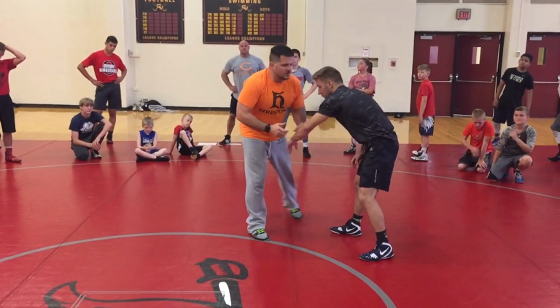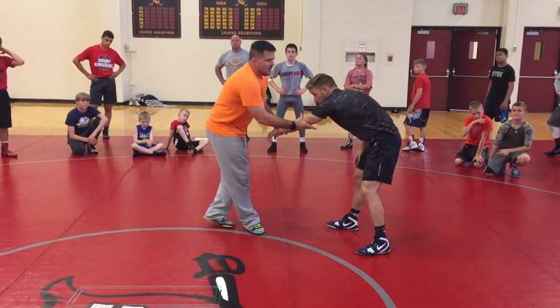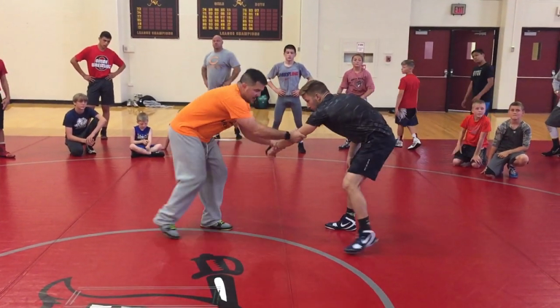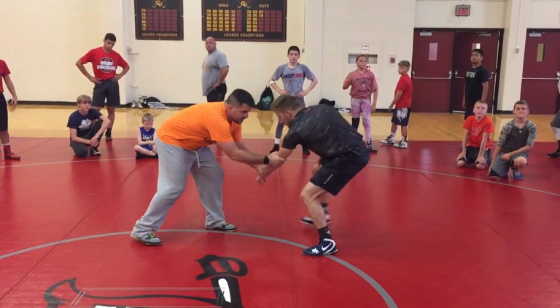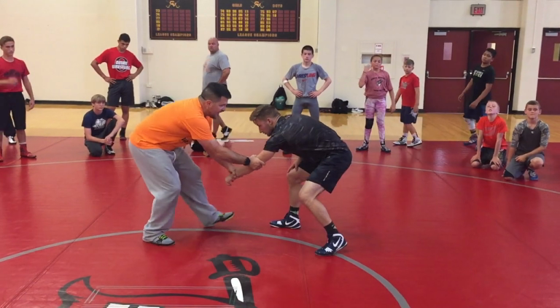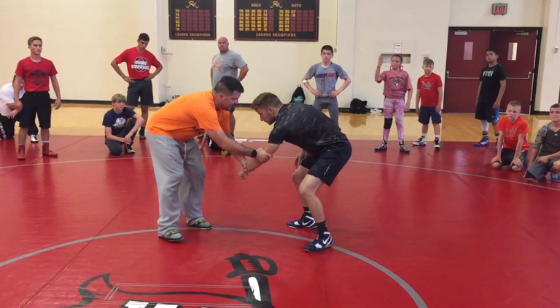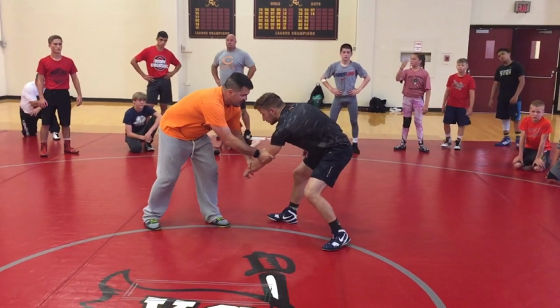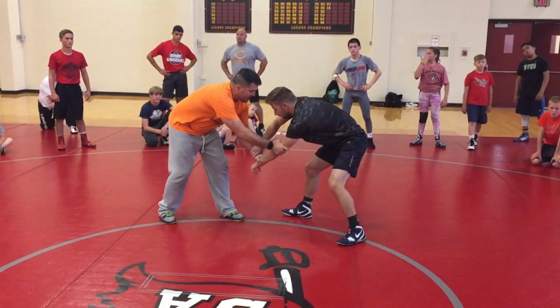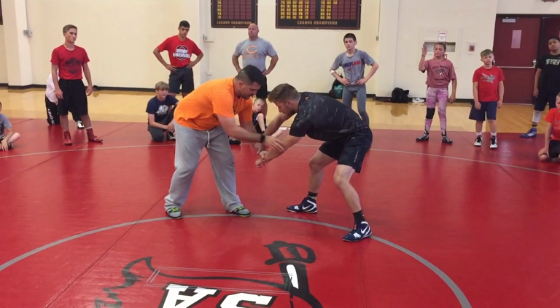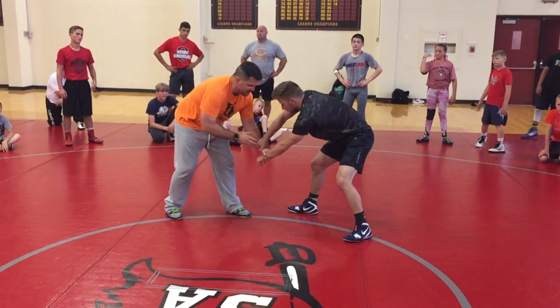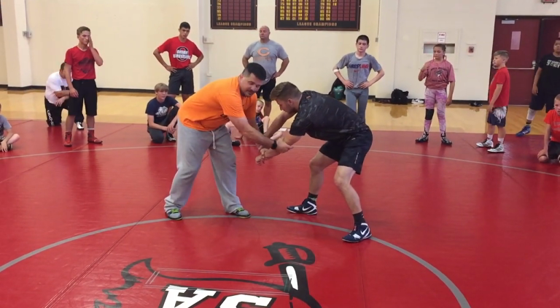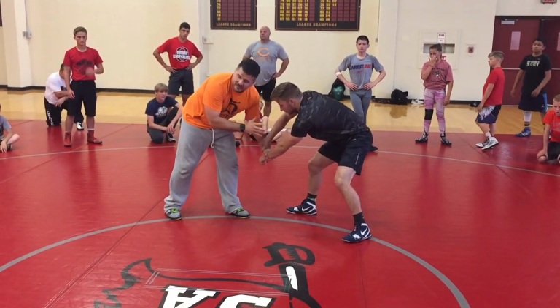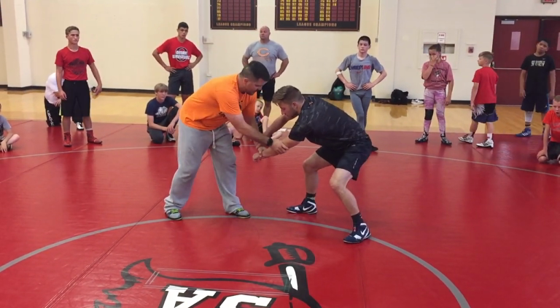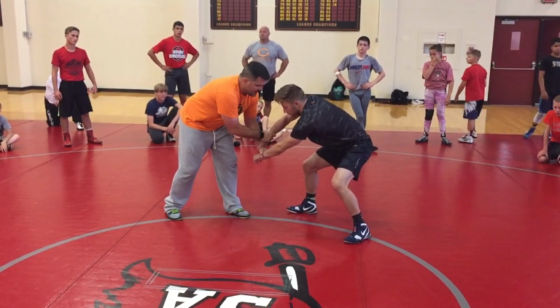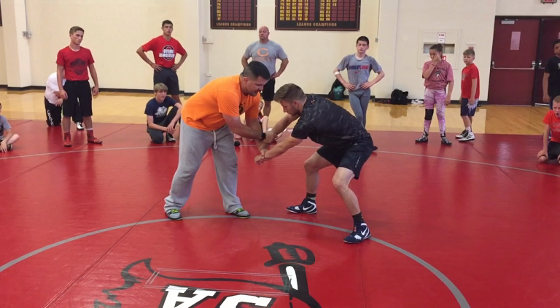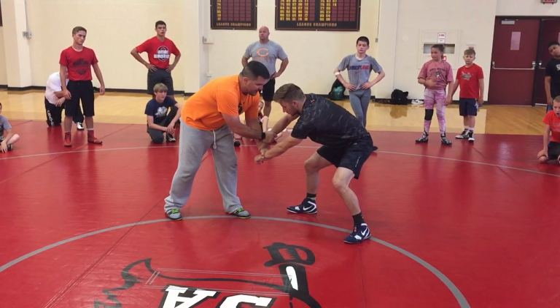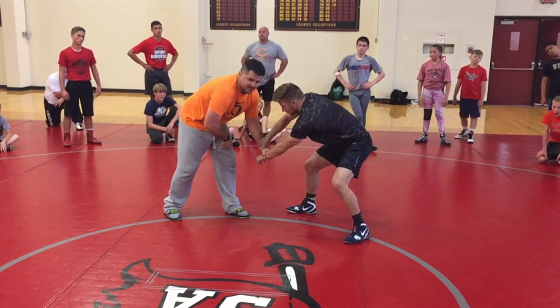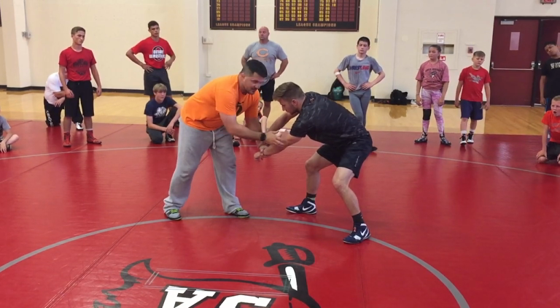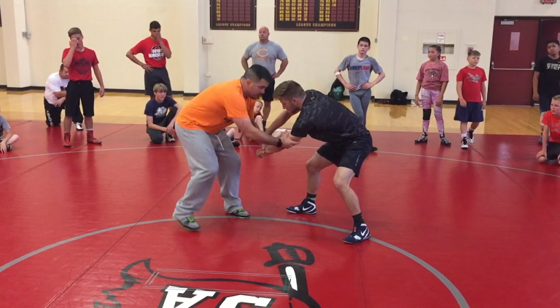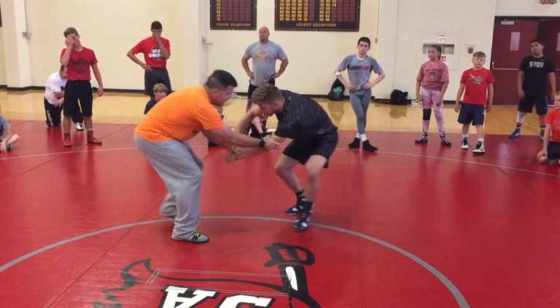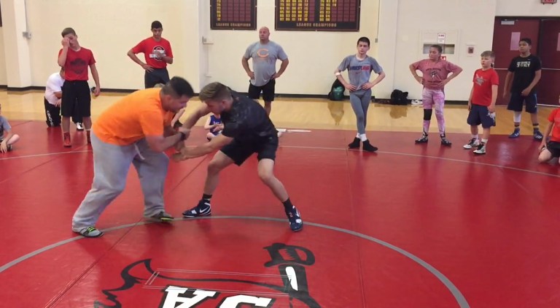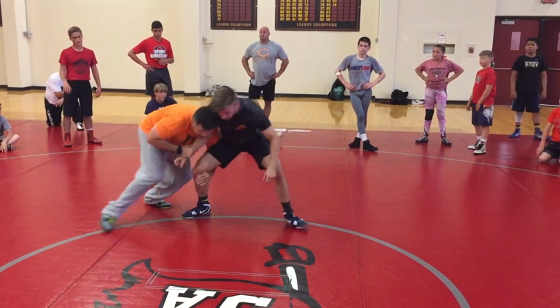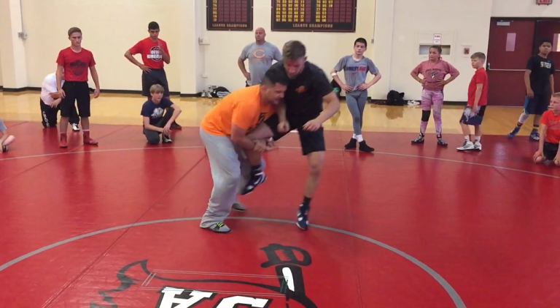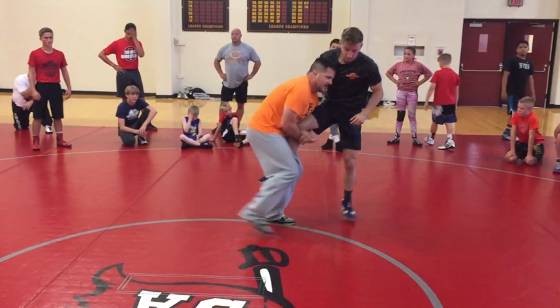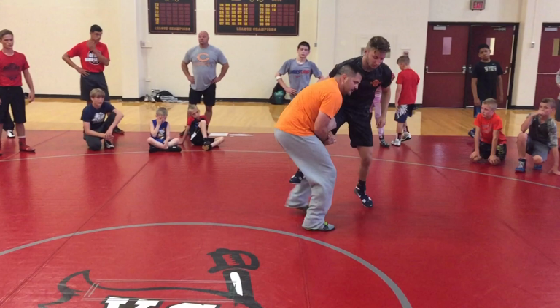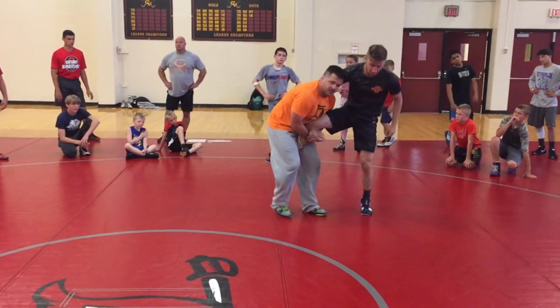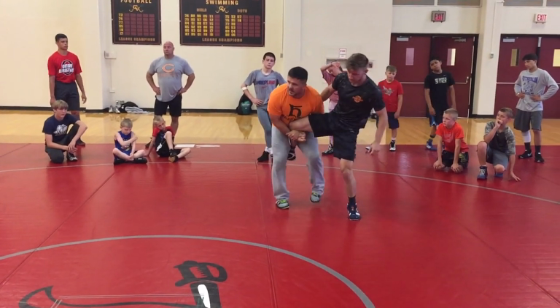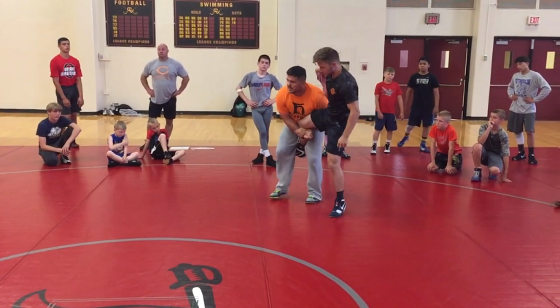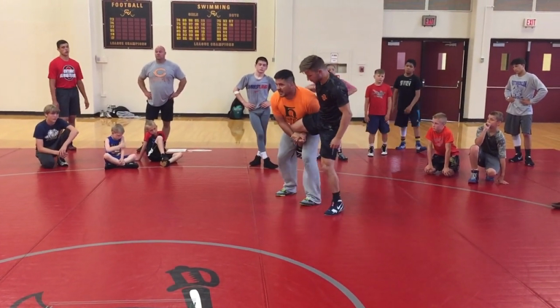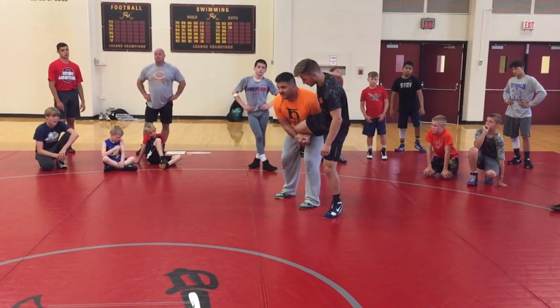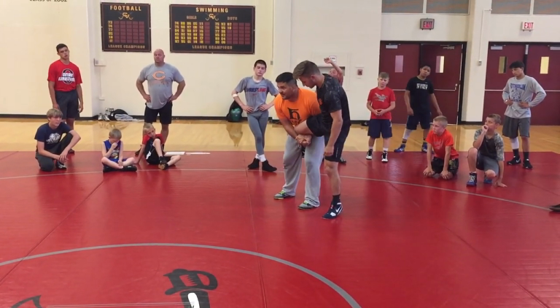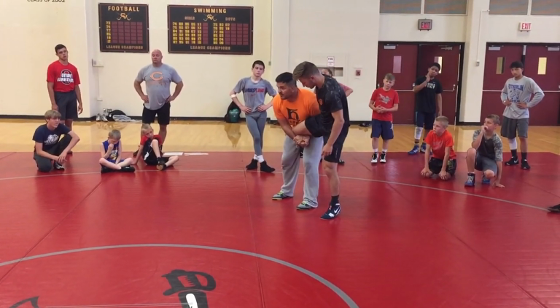Next one — I'm pulling him down, trying to get the hand on the mat. He takes my wrist. I'm just going to take the hand that's on the elbow, come to the wrist, and then step to my single. Real simple. And again, if I don't have to hit me, I'm not going to.